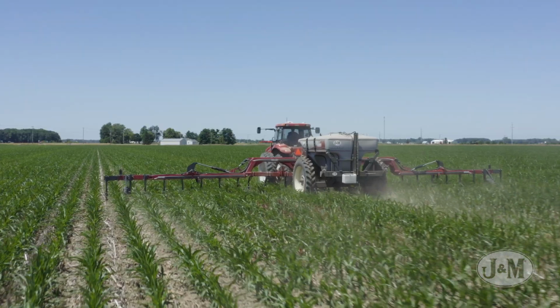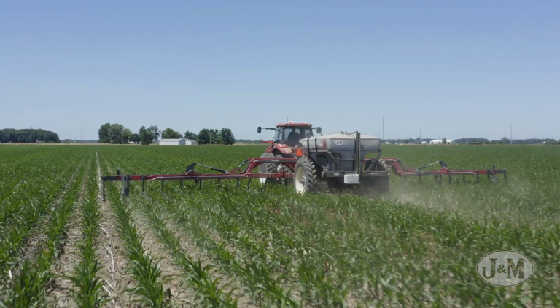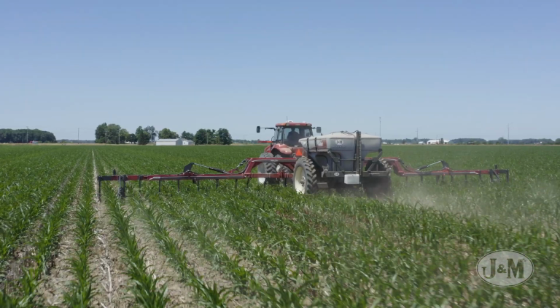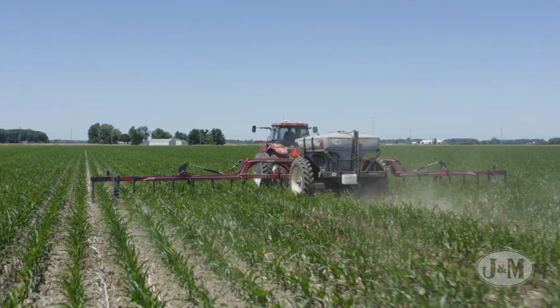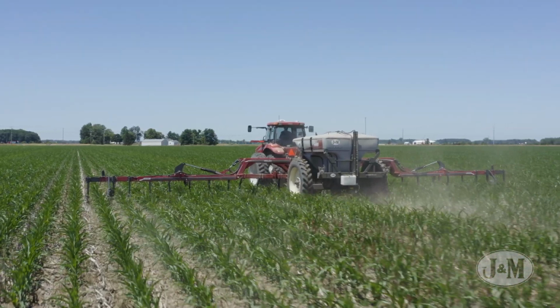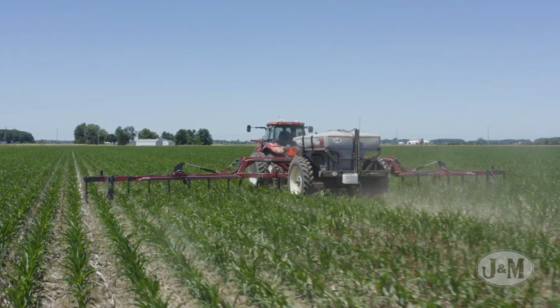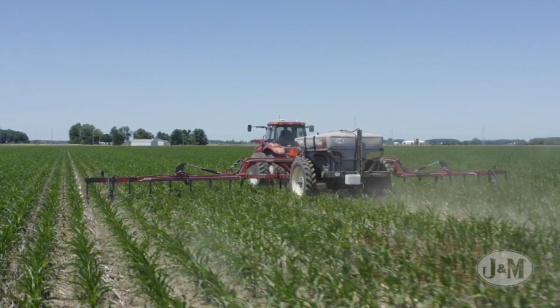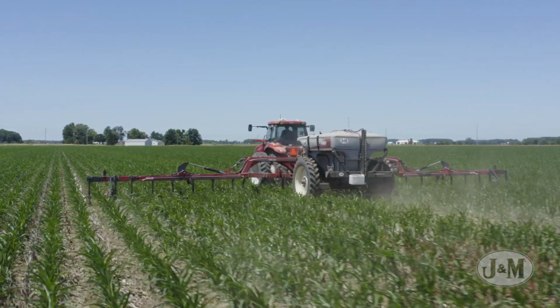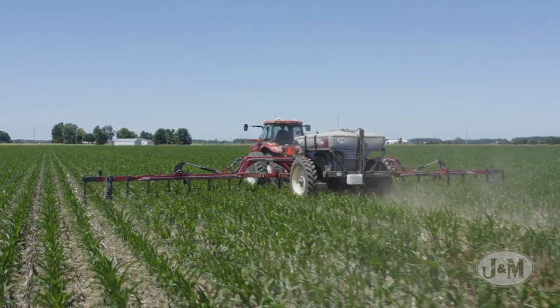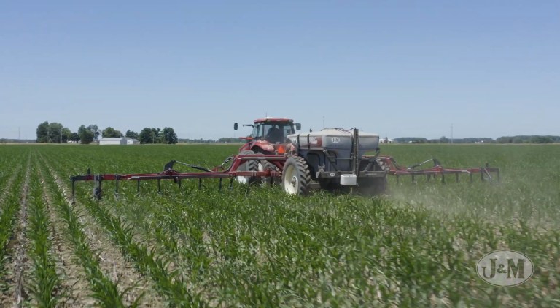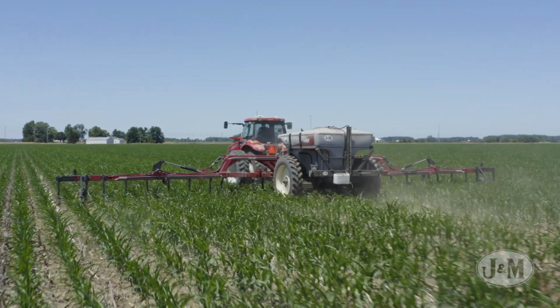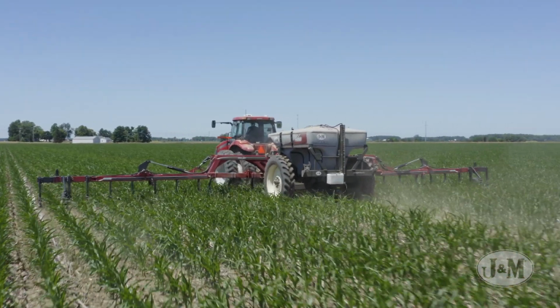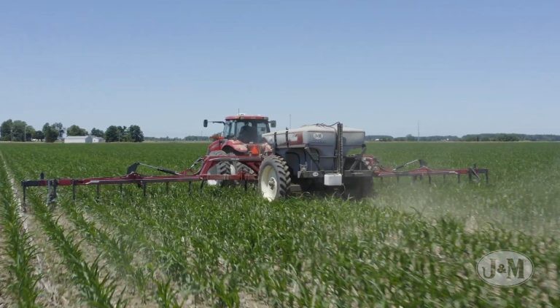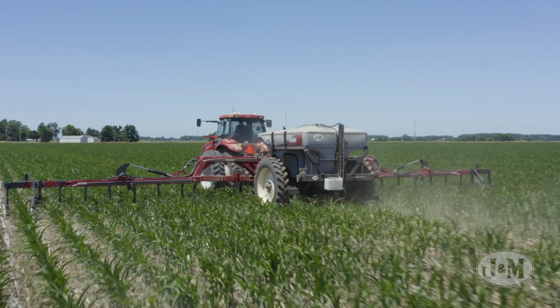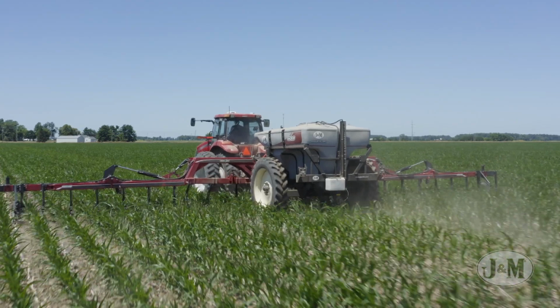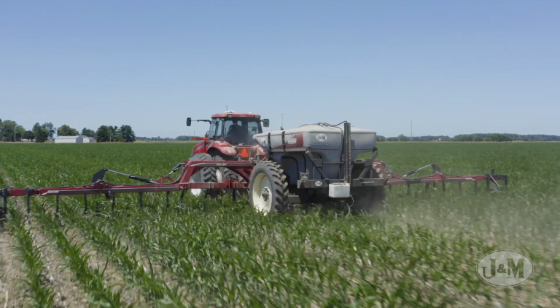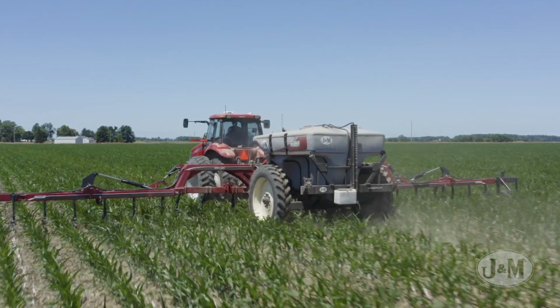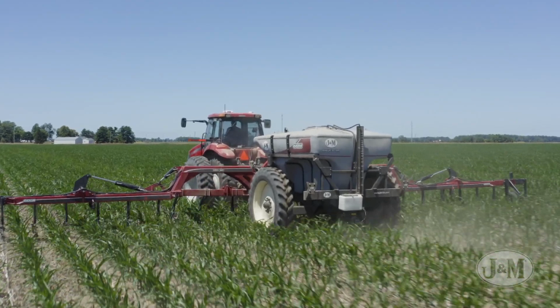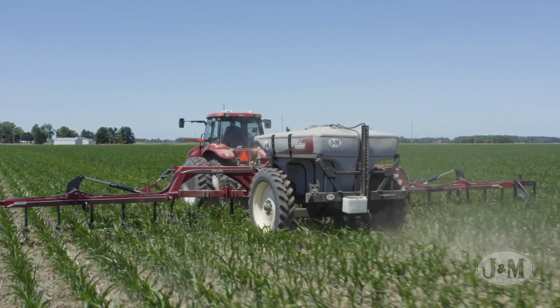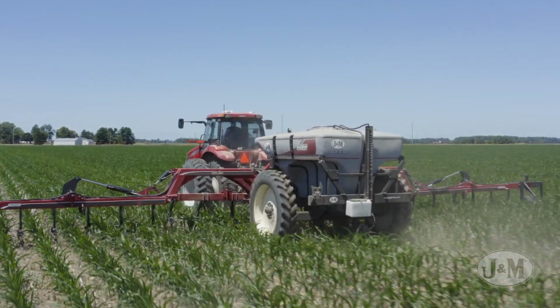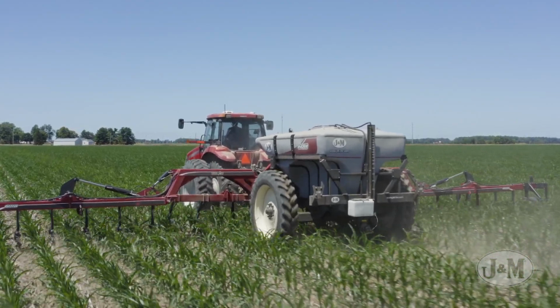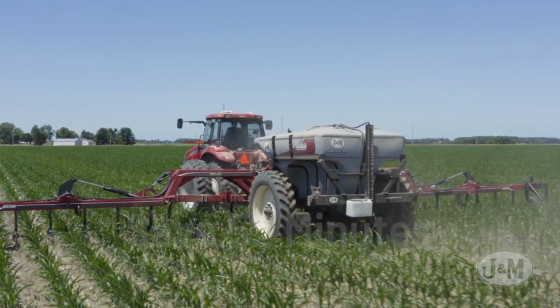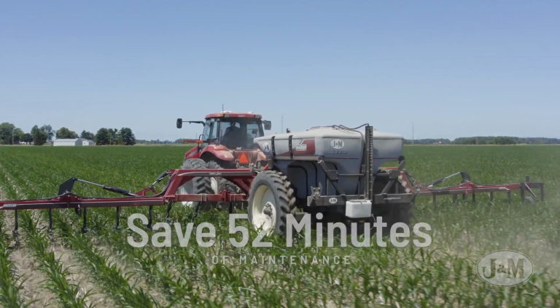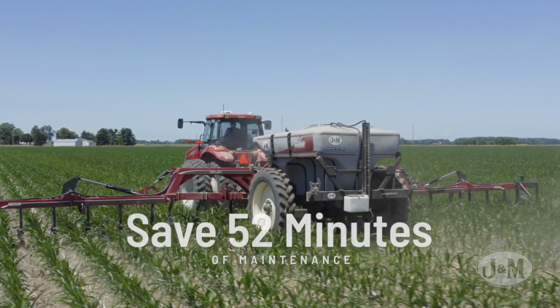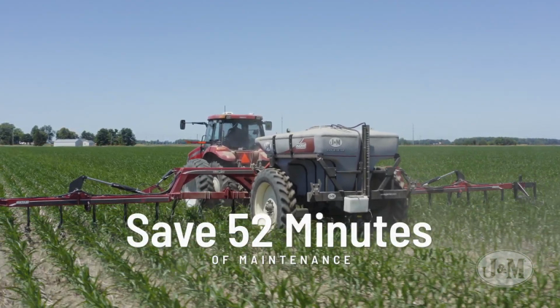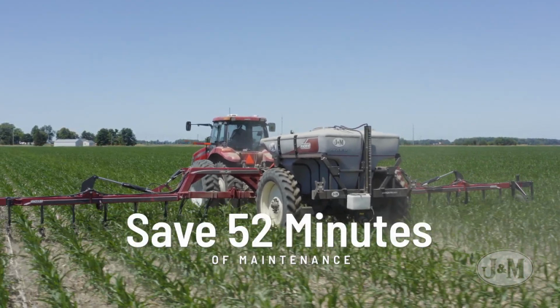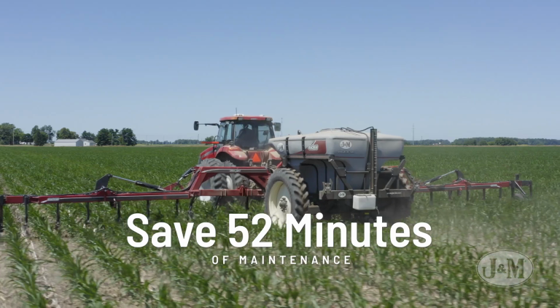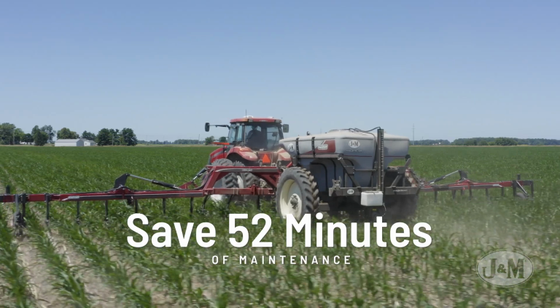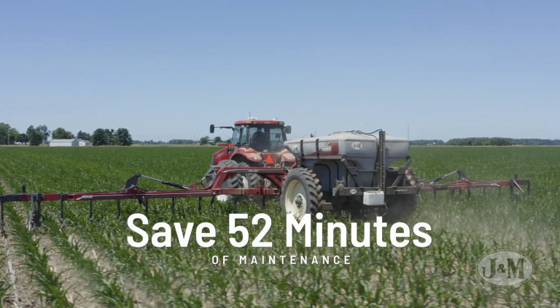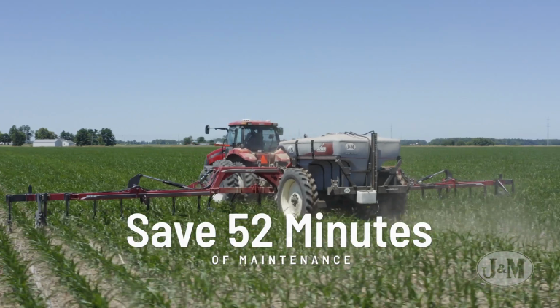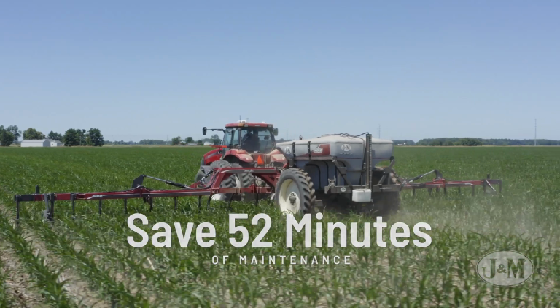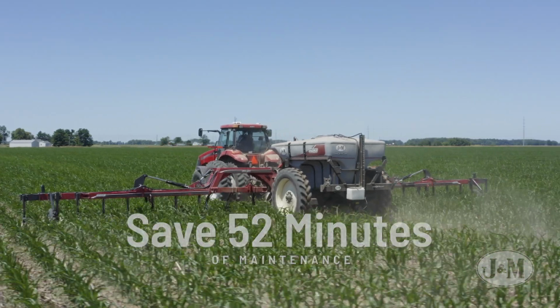Other coulters have up to five pivot points on each row that require daily greasing. J&M's poly bushings are completely greaseless, which saves up to 52 minutes of maintenance on a 25-coulter unit per day.